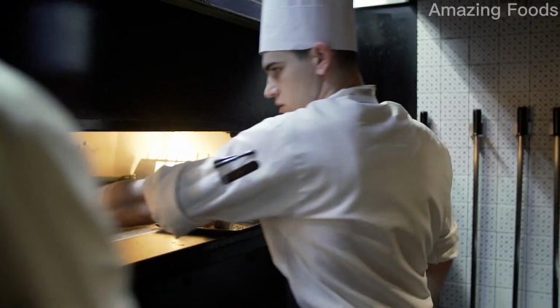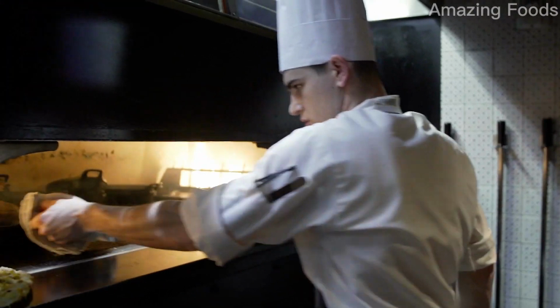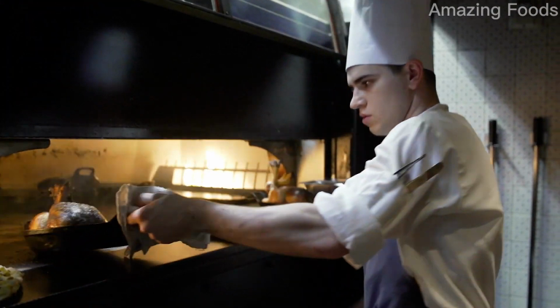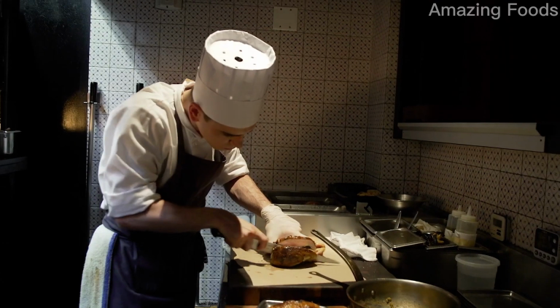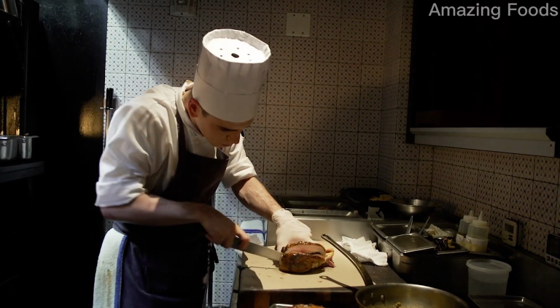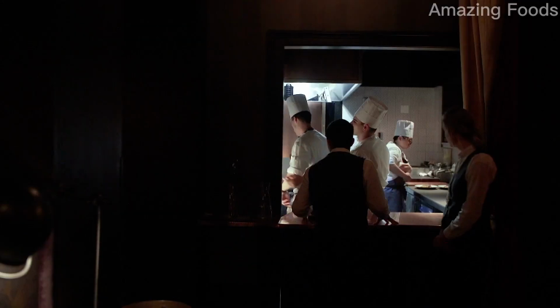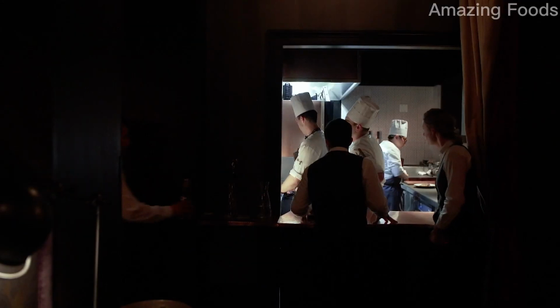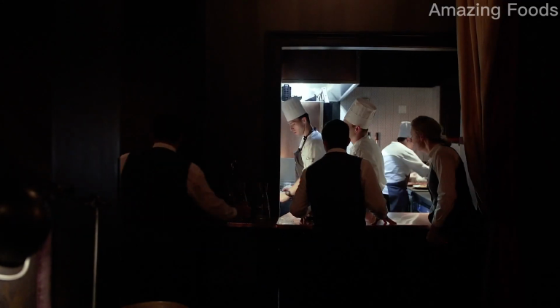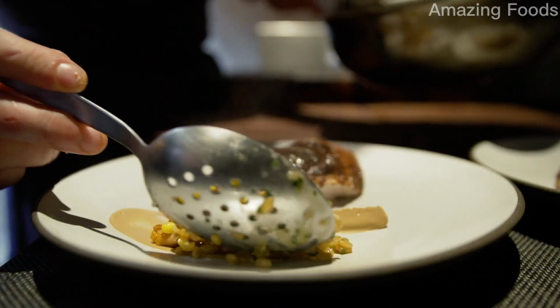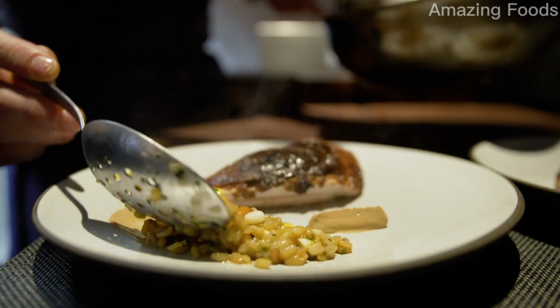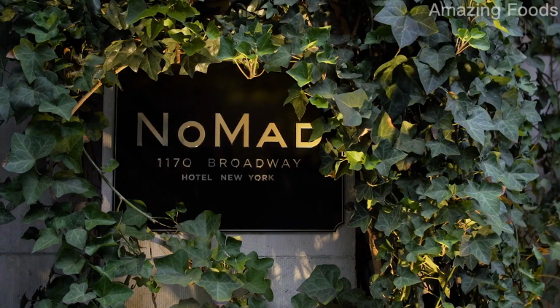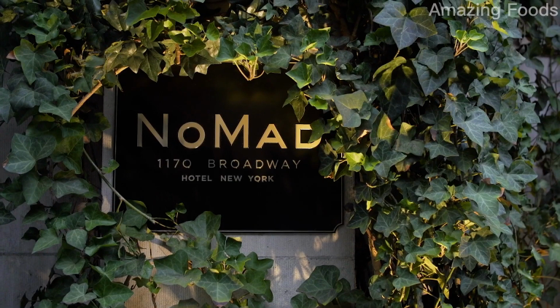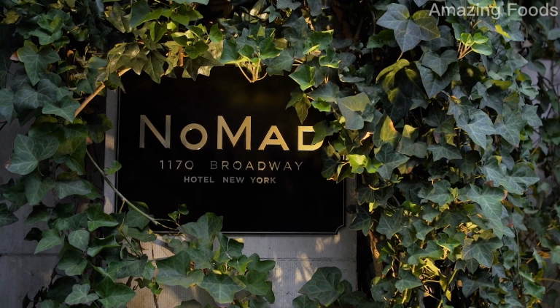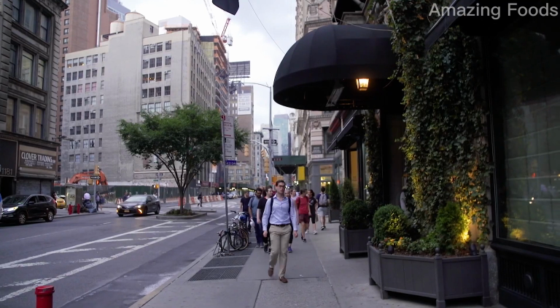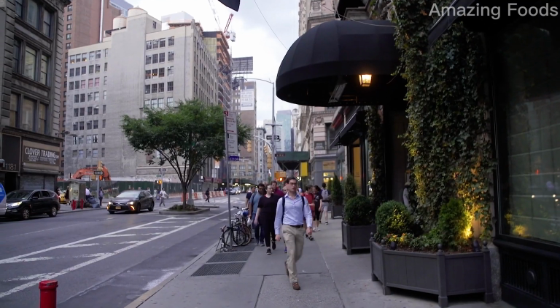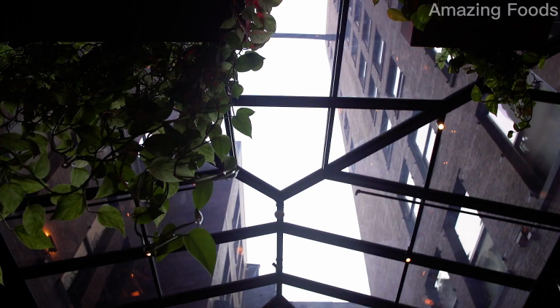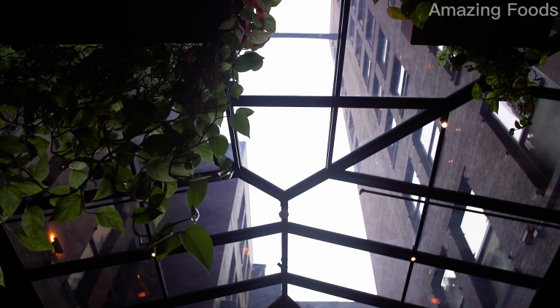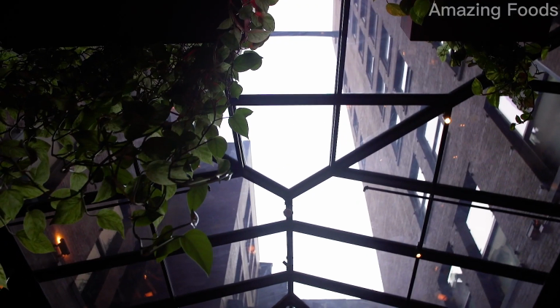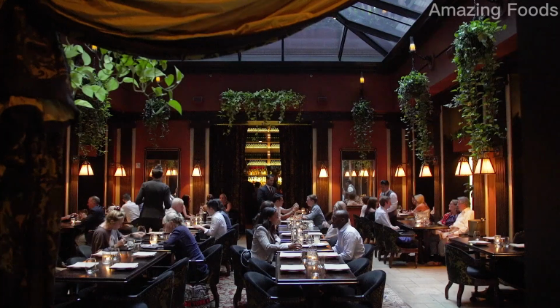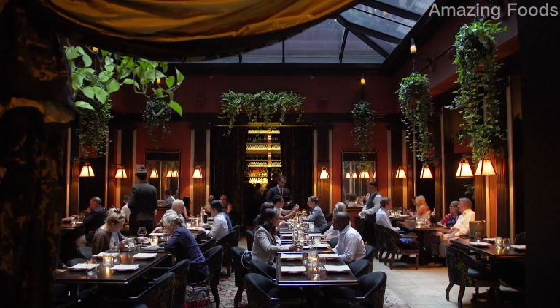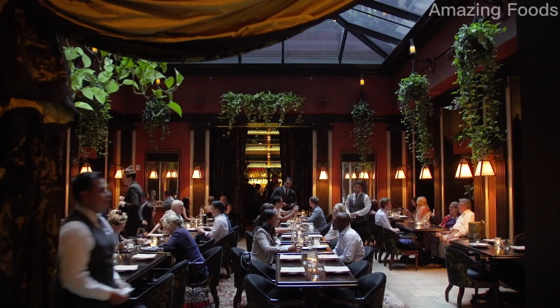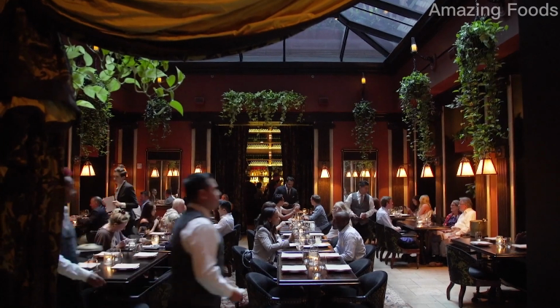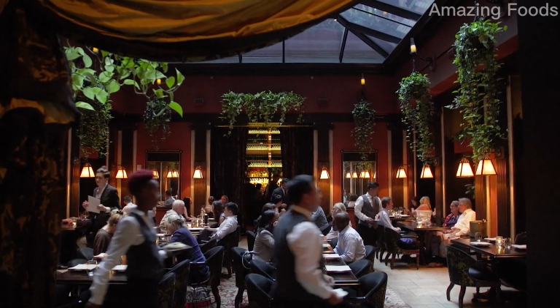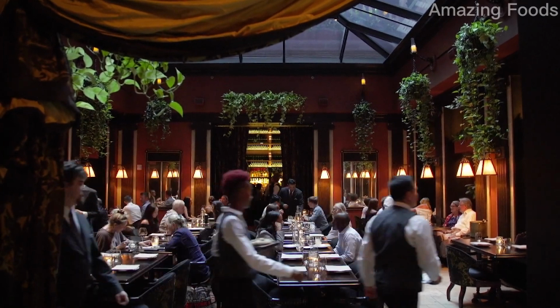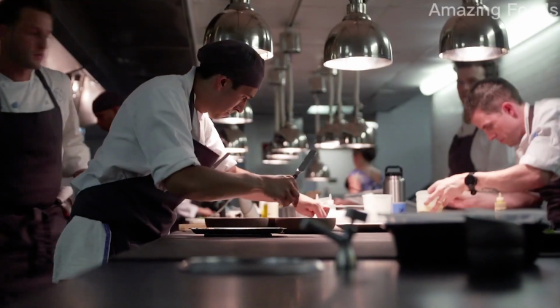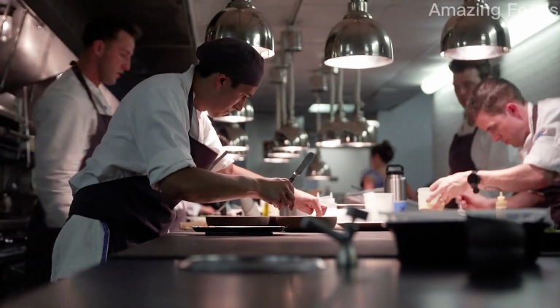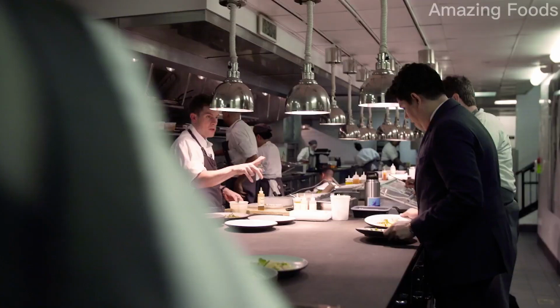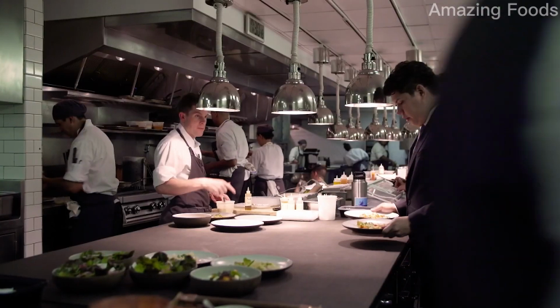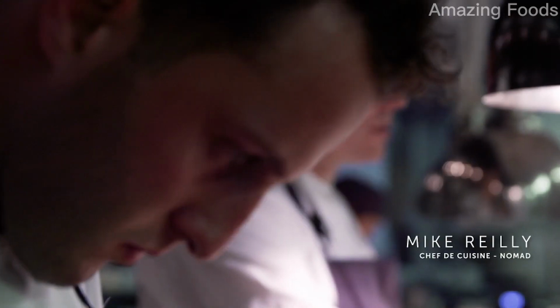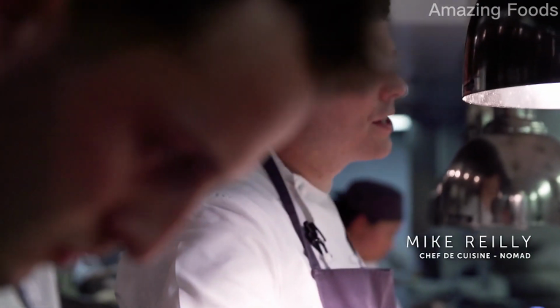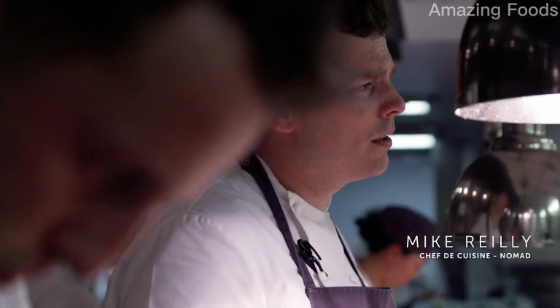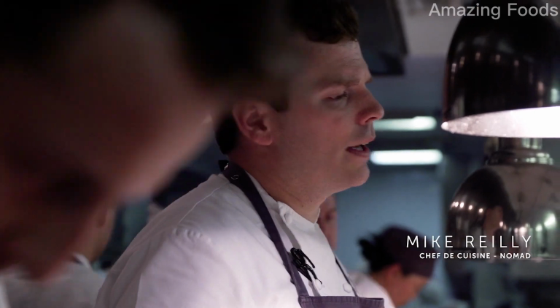Nomad for us is a combination of uptown and downtown. It is a place for all of New Yorkers and also anyone who's visiting New York. Being a restaurant that's open 24 hours a day, including overnight room service, it's a pretty big operation.